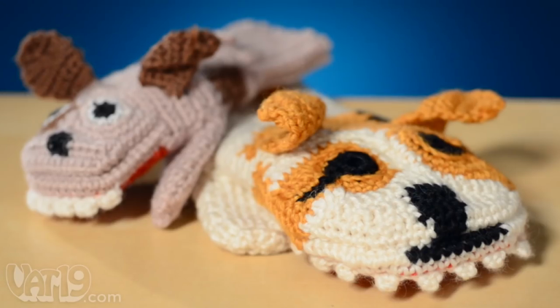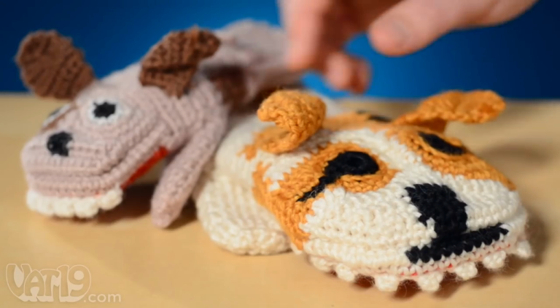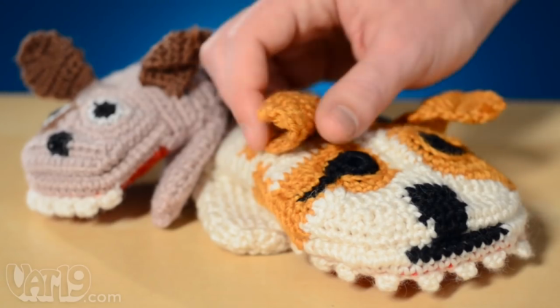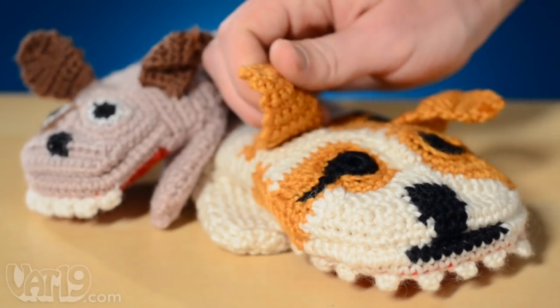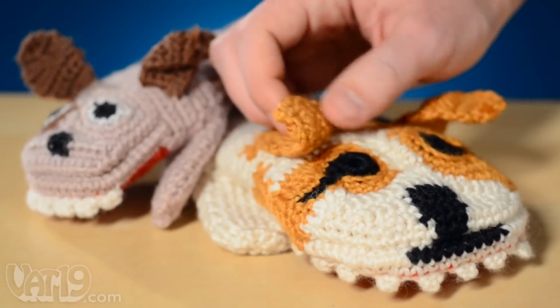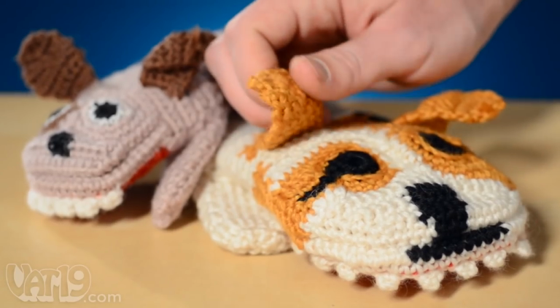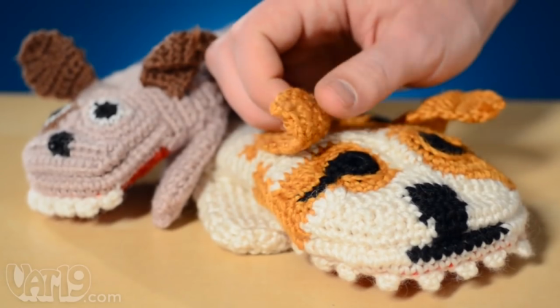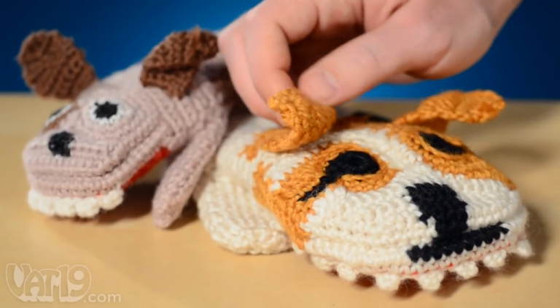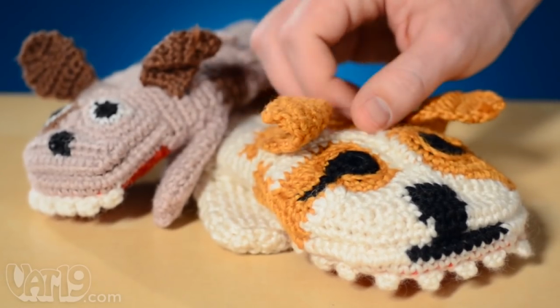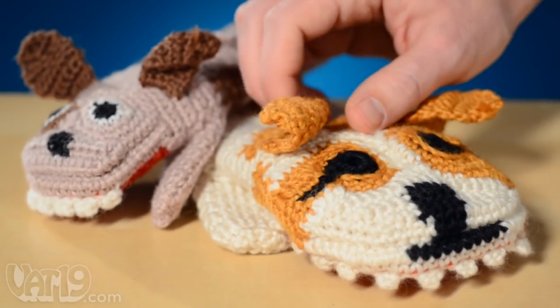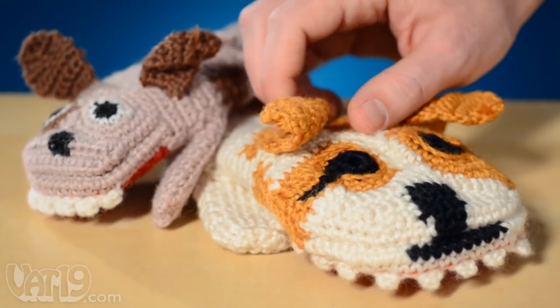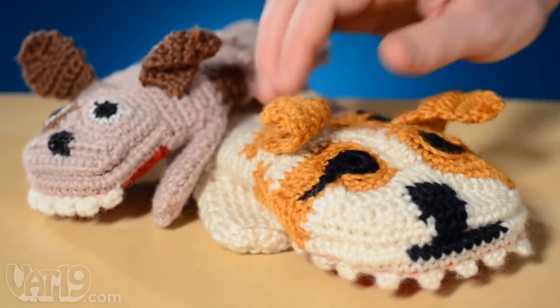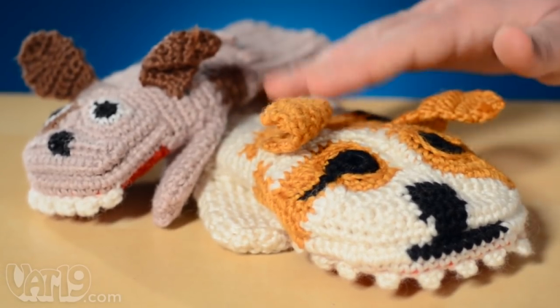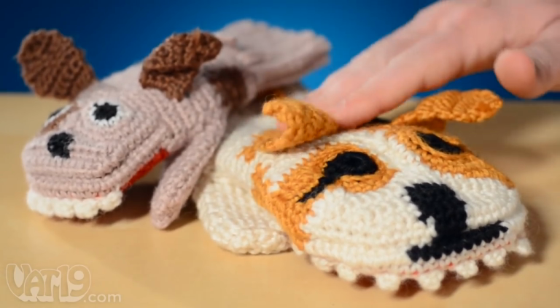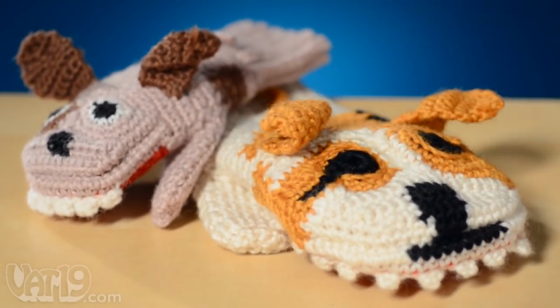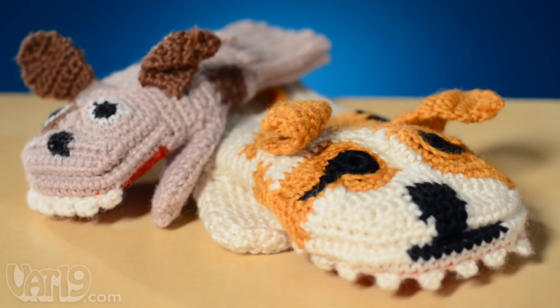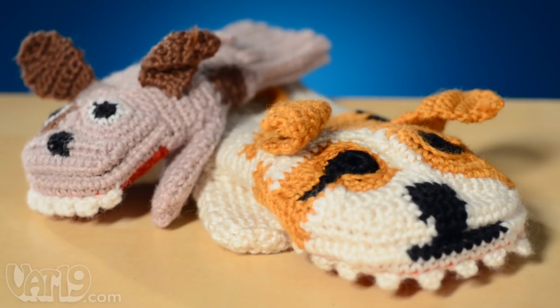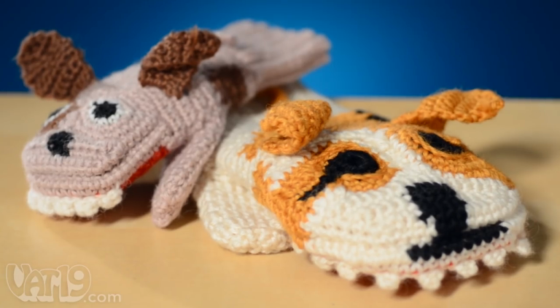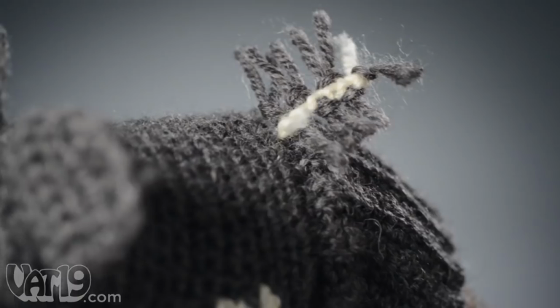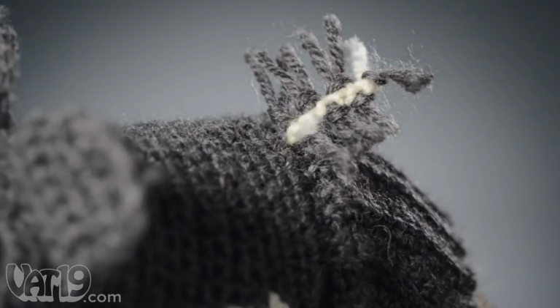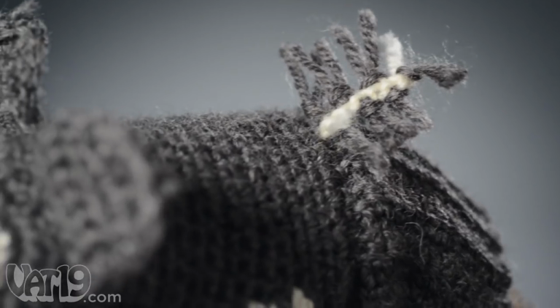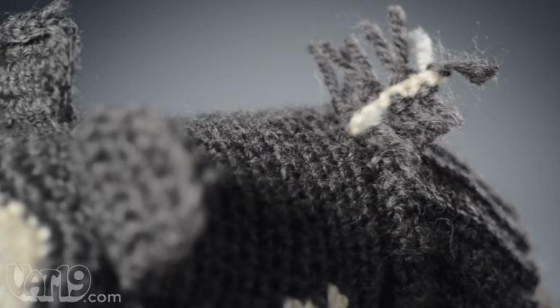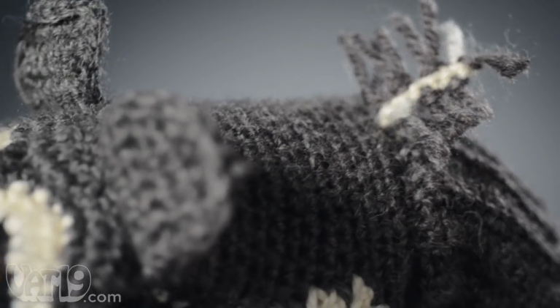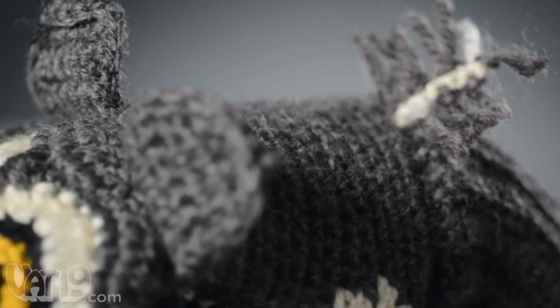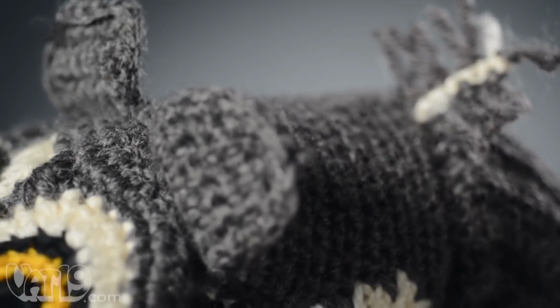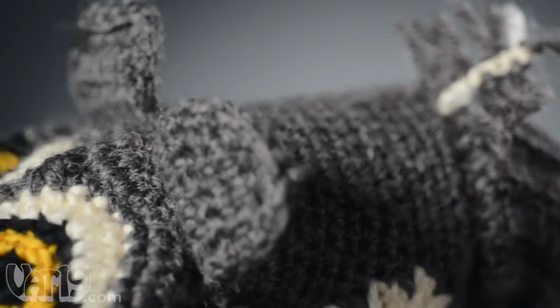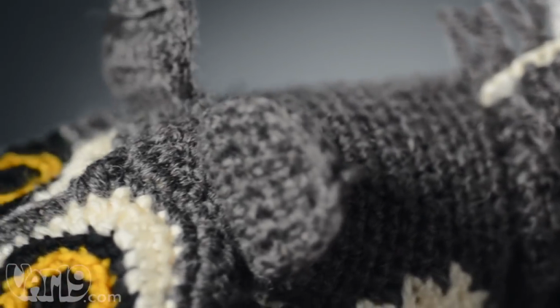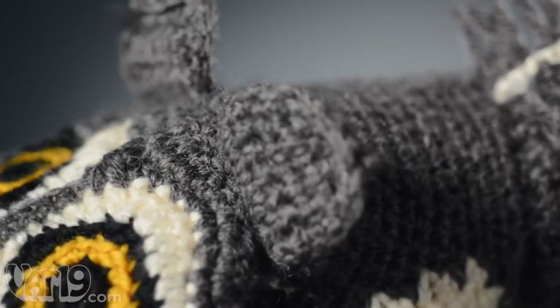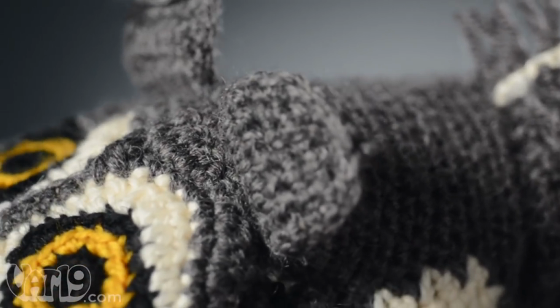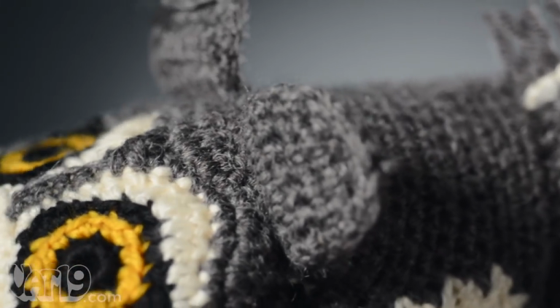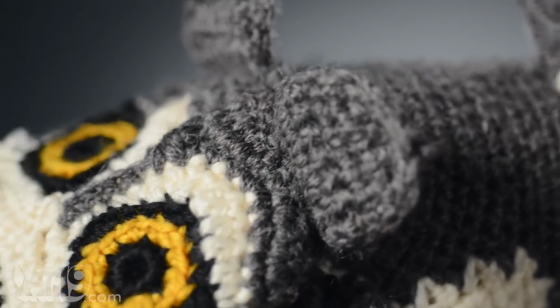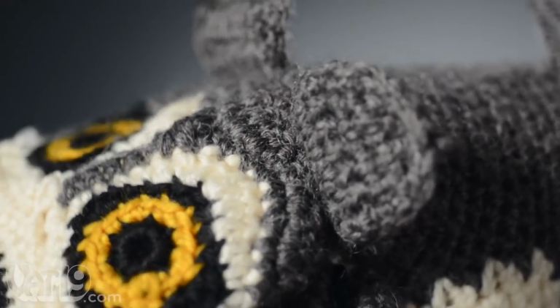An 80-20 mix of wool and acrylic fiber gives these mittens the perfect blend of softness and warmth. Each mitten features unique details, such as tails, ears, and teeth.